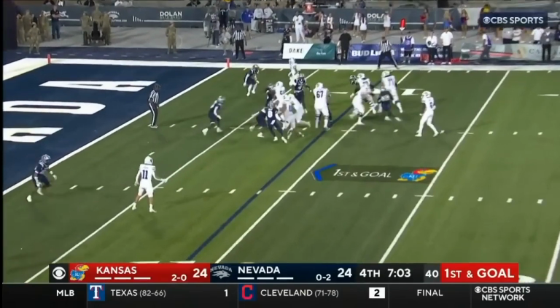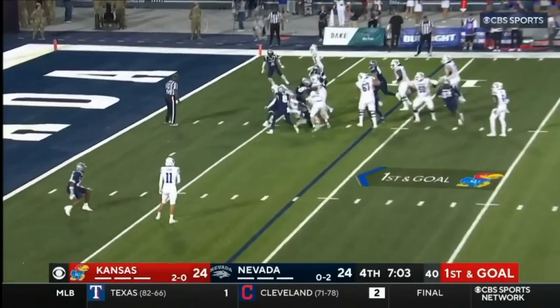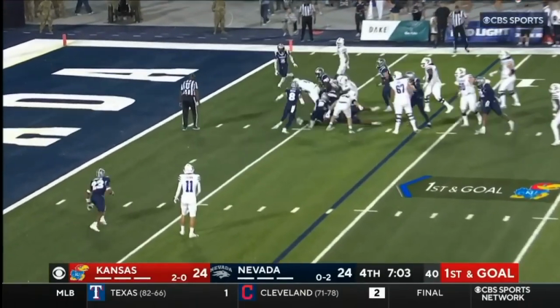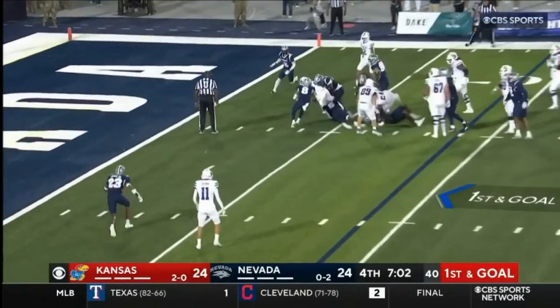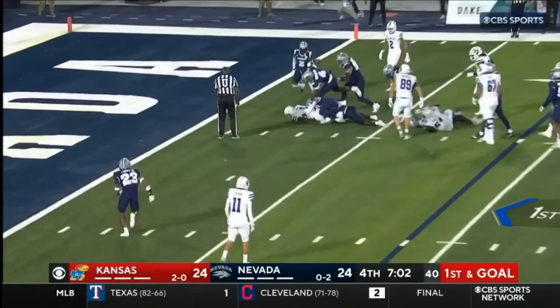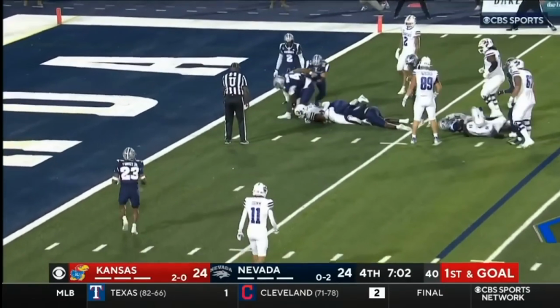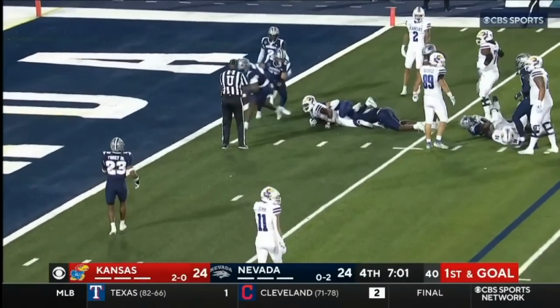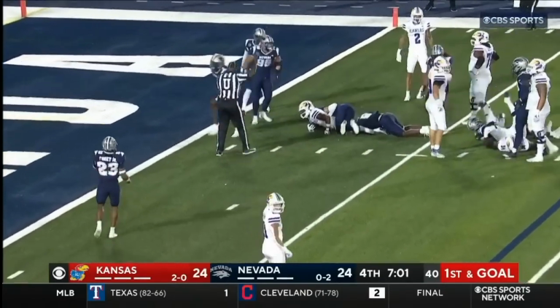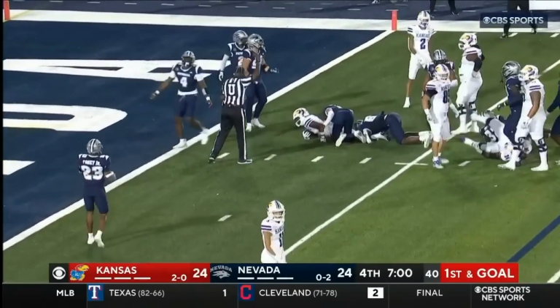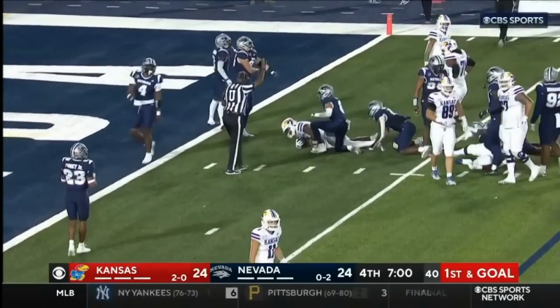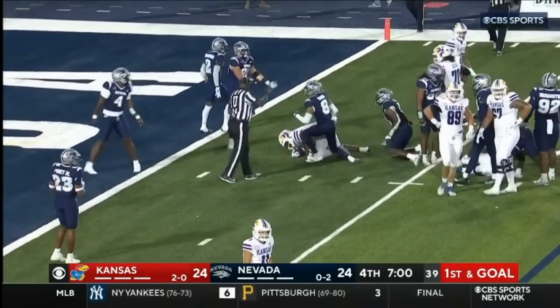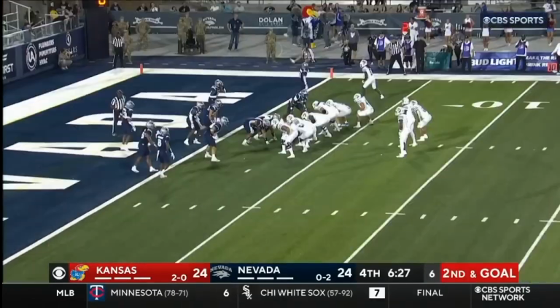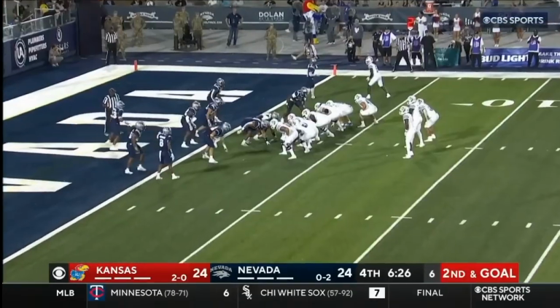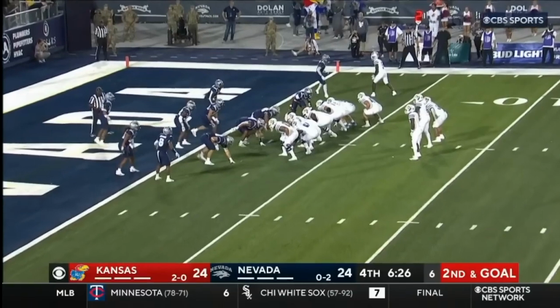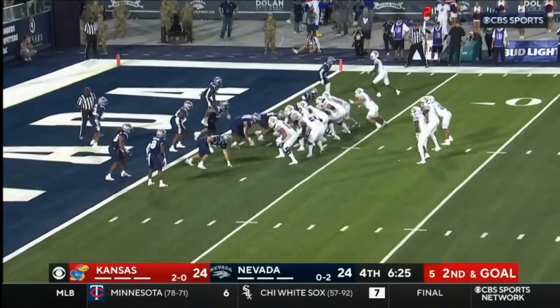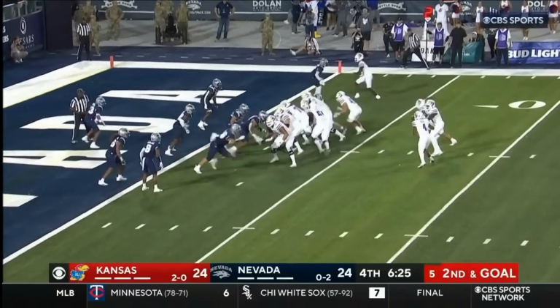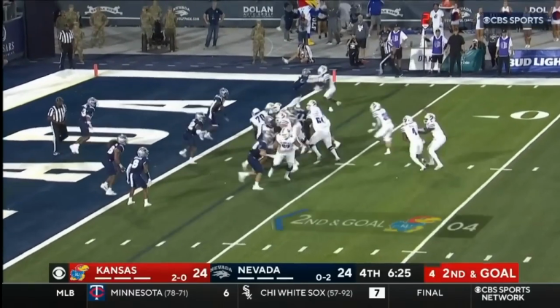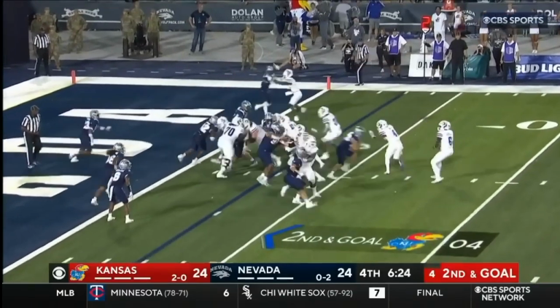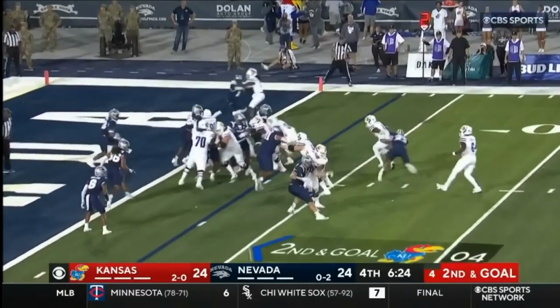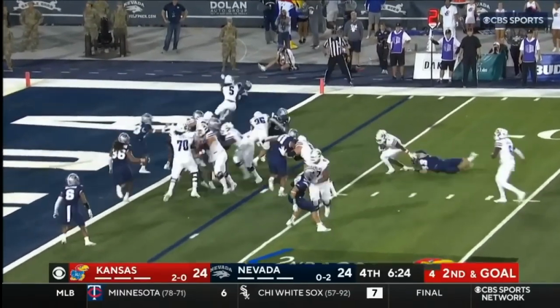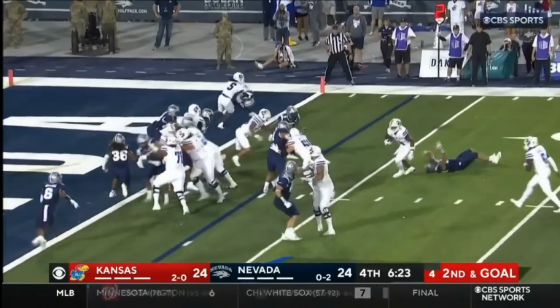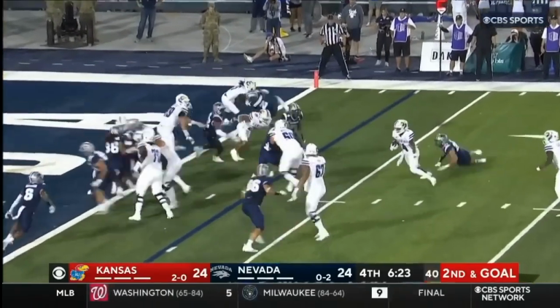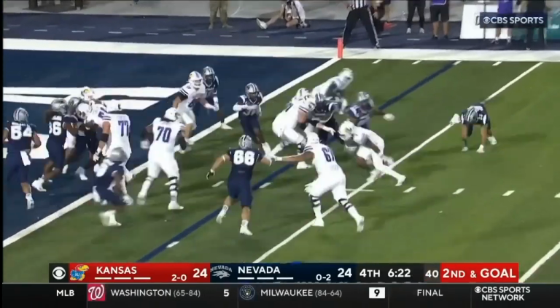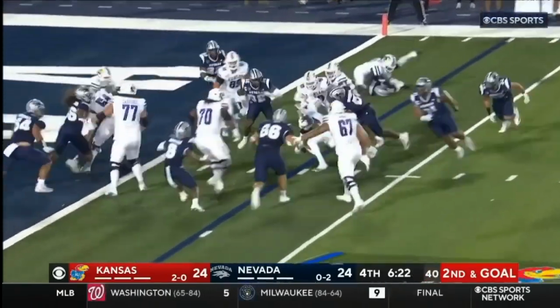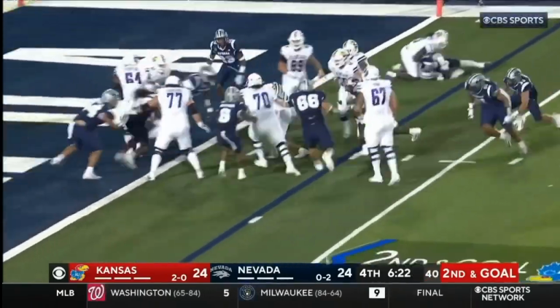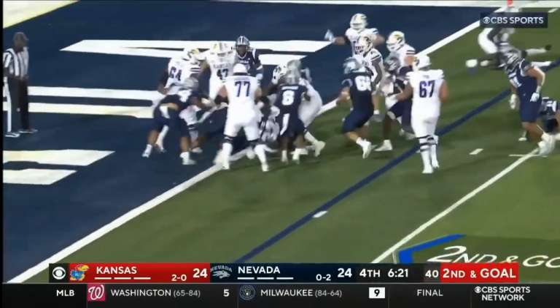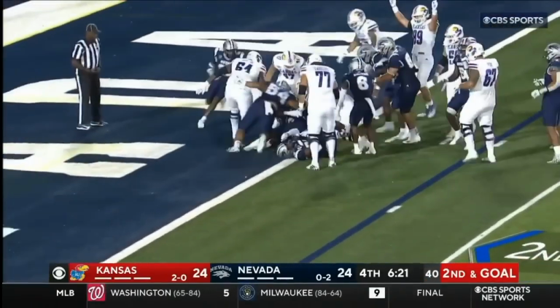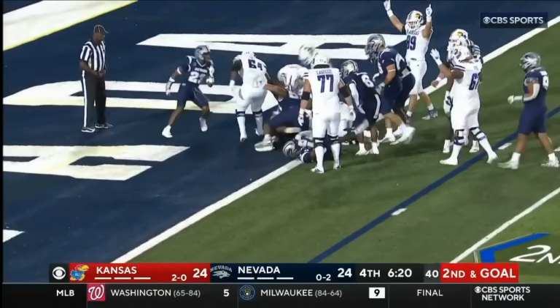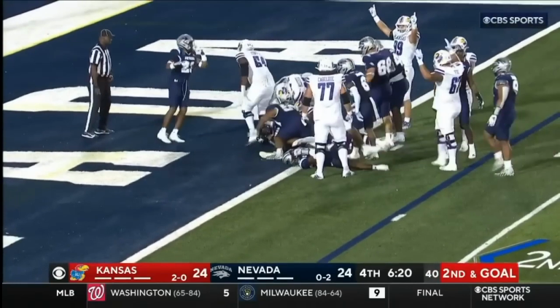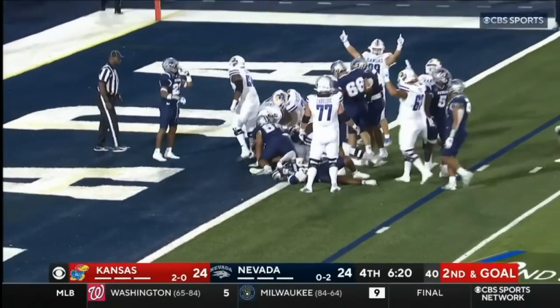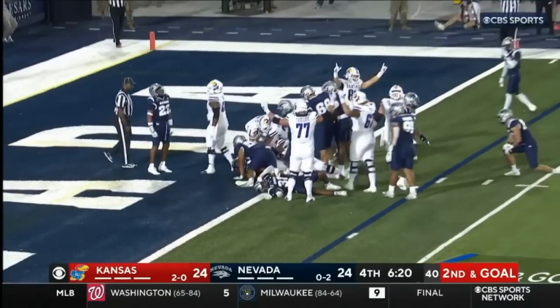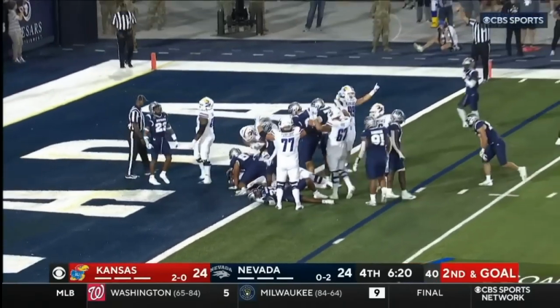Neal down to the 2. He's on the 2. Neal breaks the tackle, back on his feet, back in the end zone. Touchdown, Kansas.